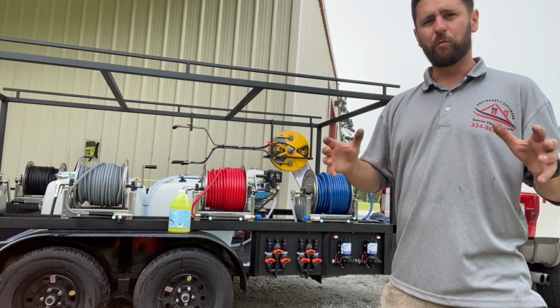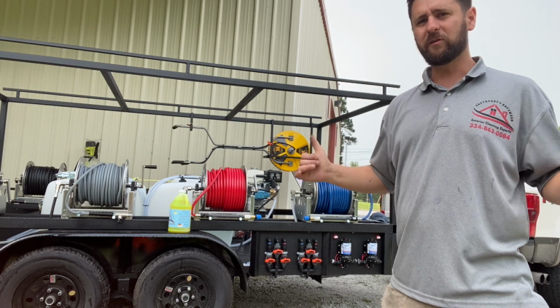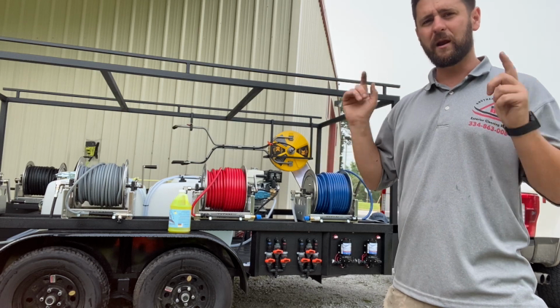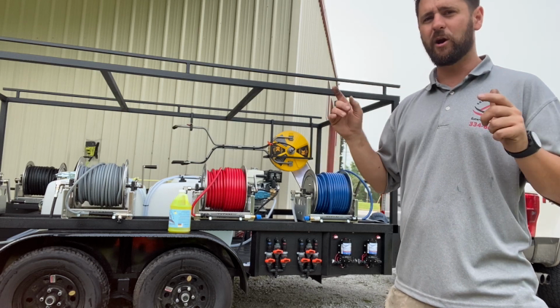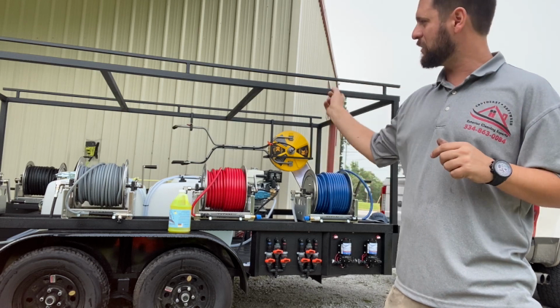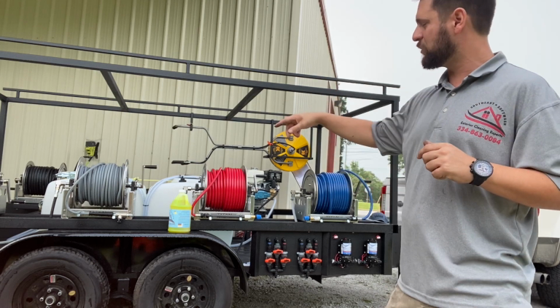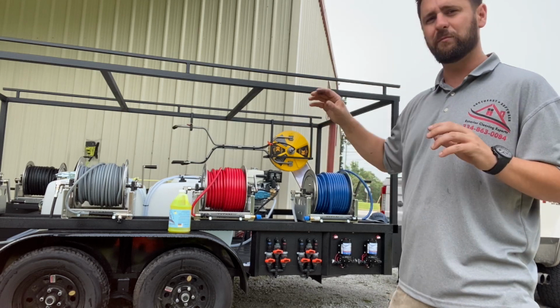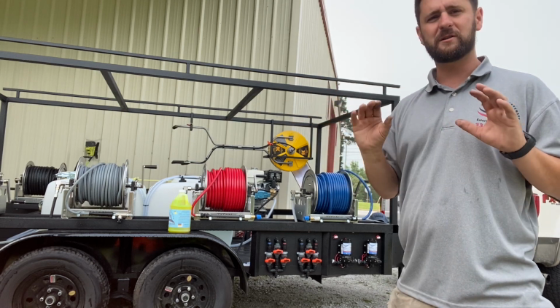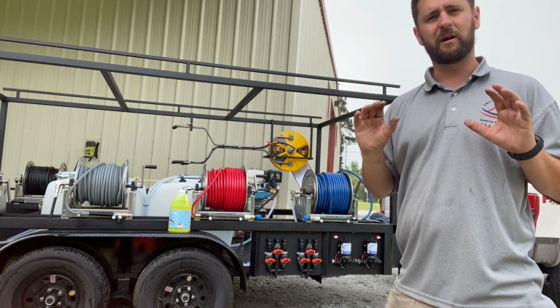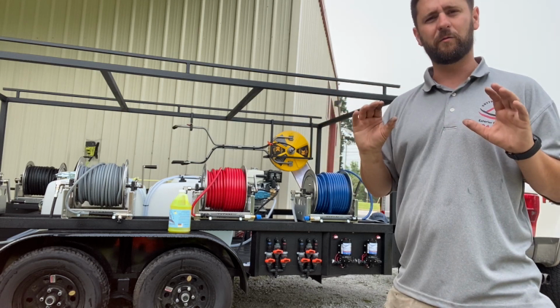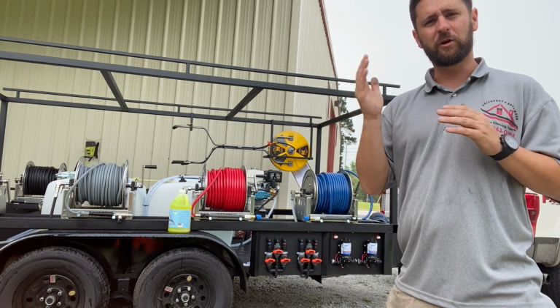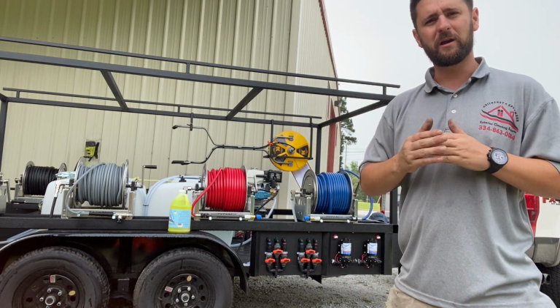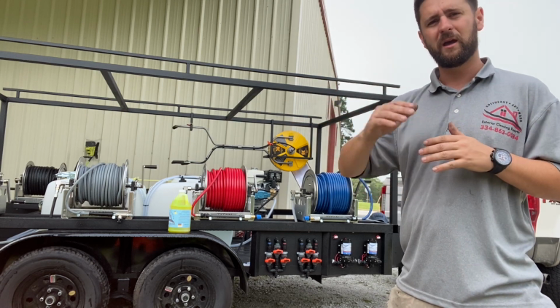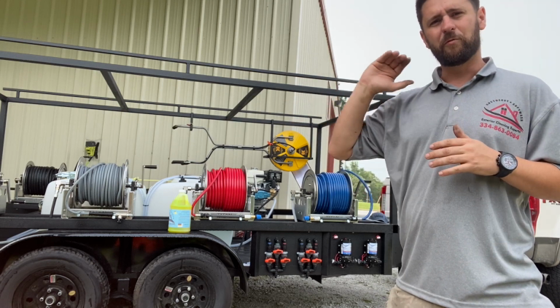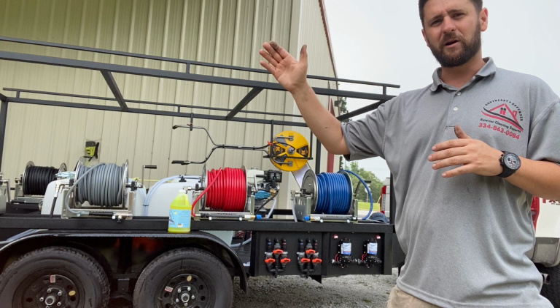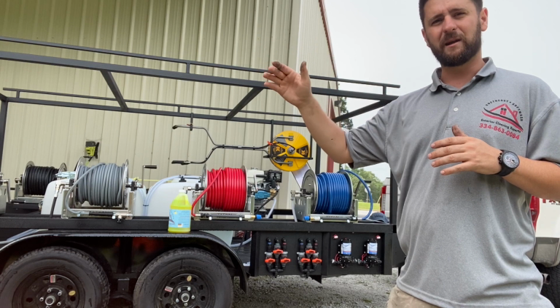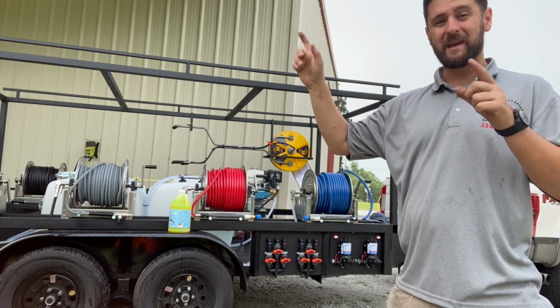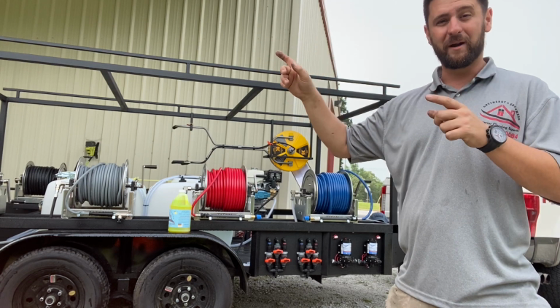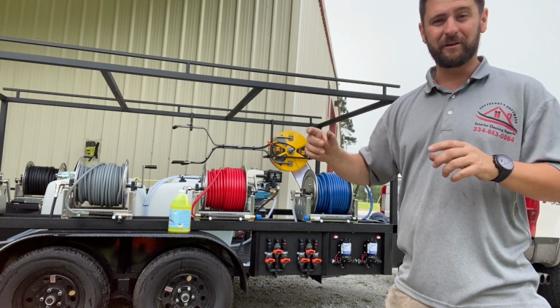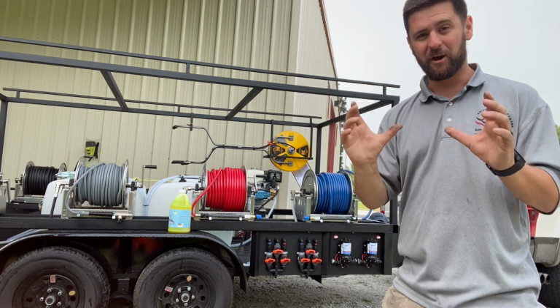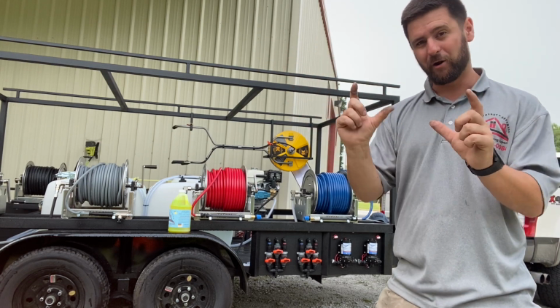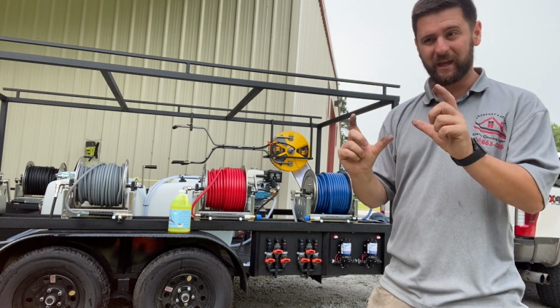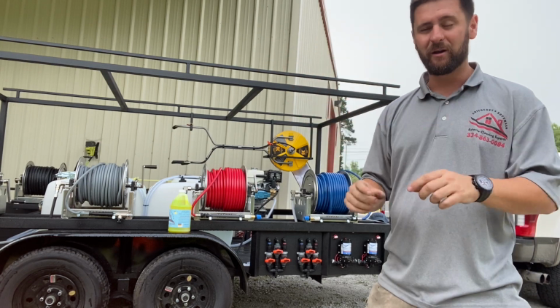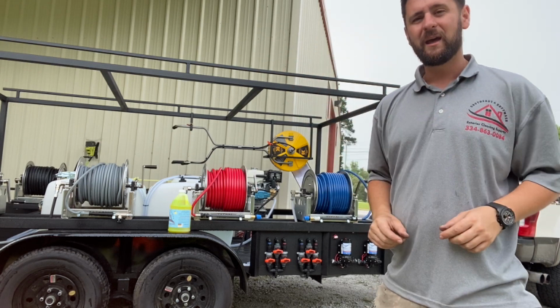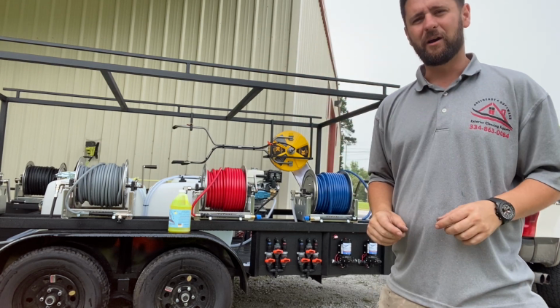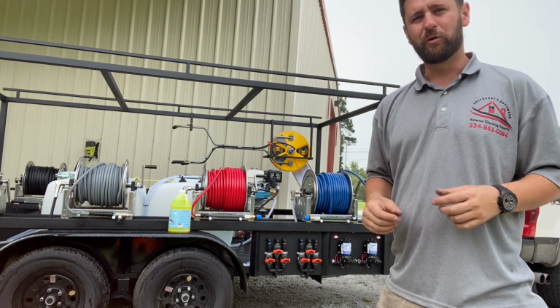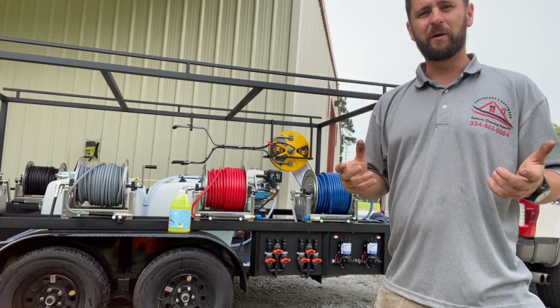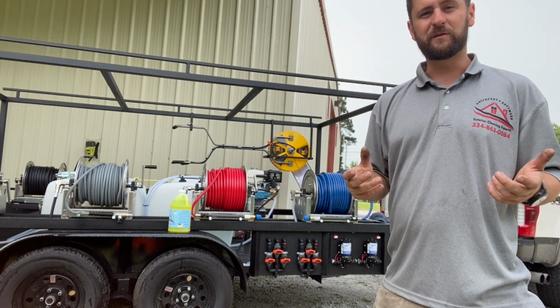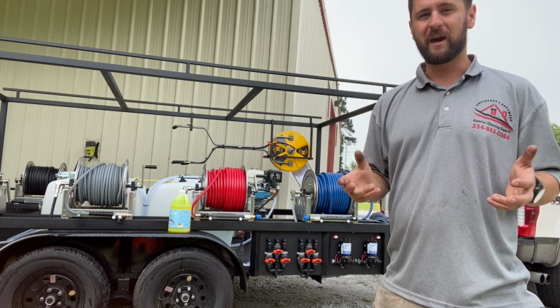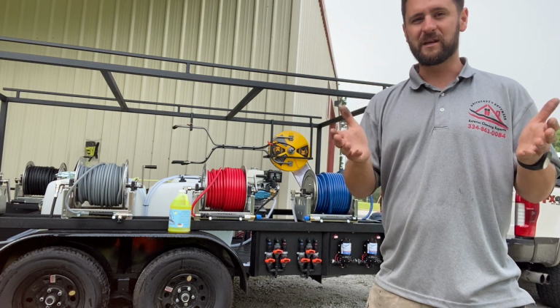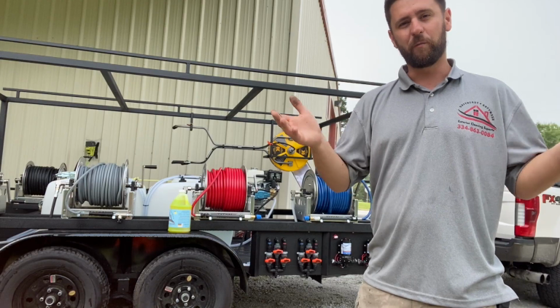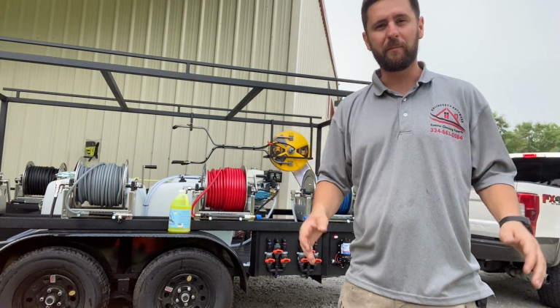We're hooked up, we're ready to go. I've transferred over some bleach and we'll cut right here, run across town. I'm going to get one of my young'uns to help hold the camera and we'll do a little bit of footage for you guys, so stay tuned. We'll be right back.